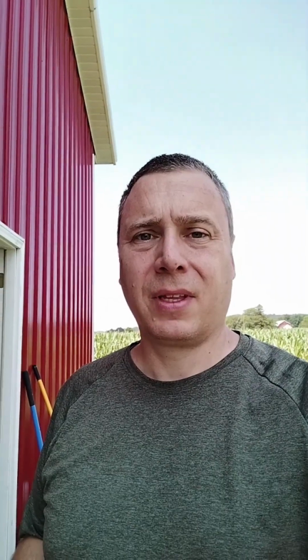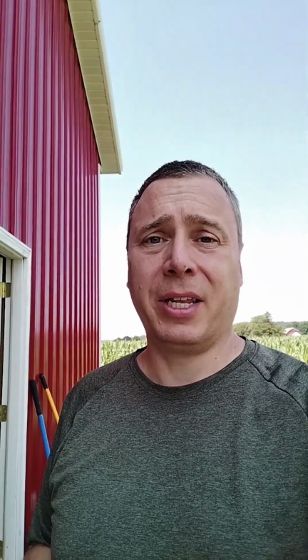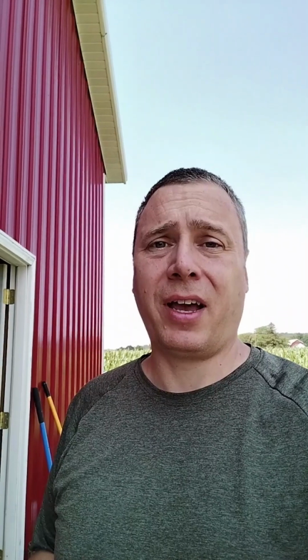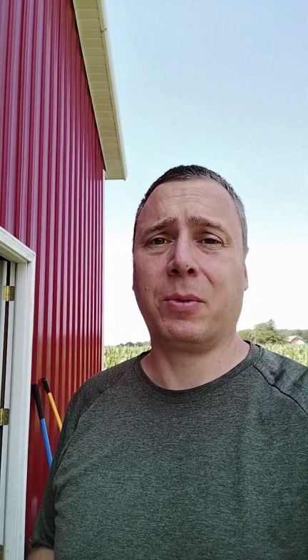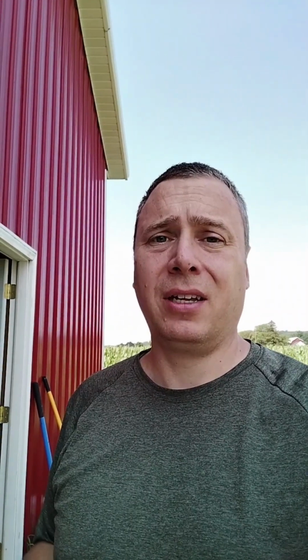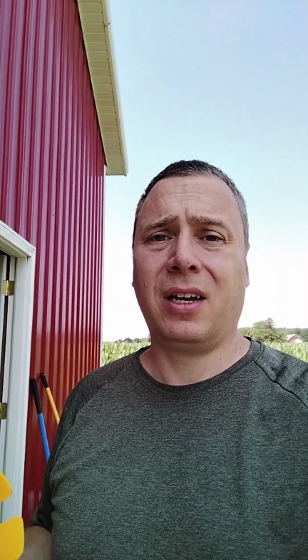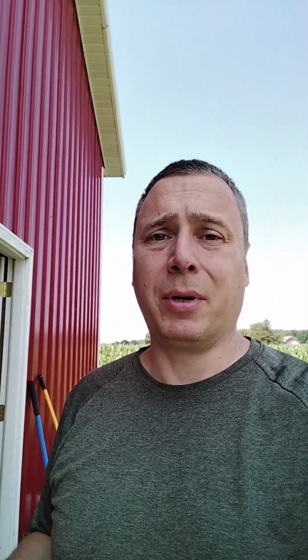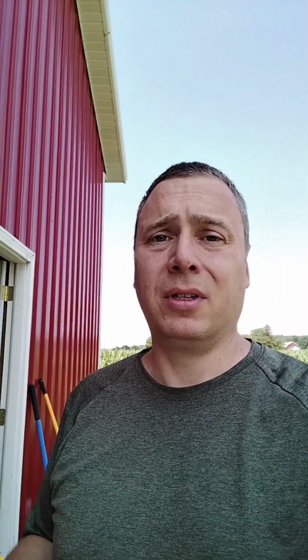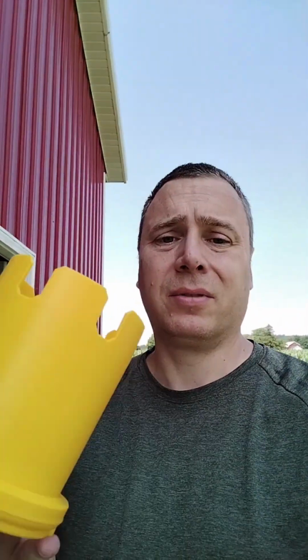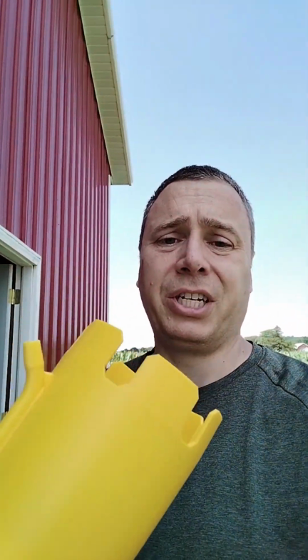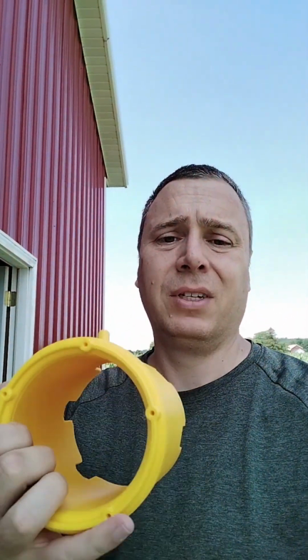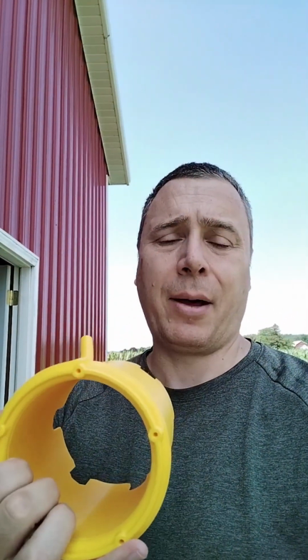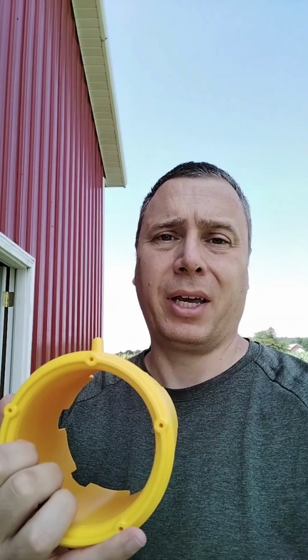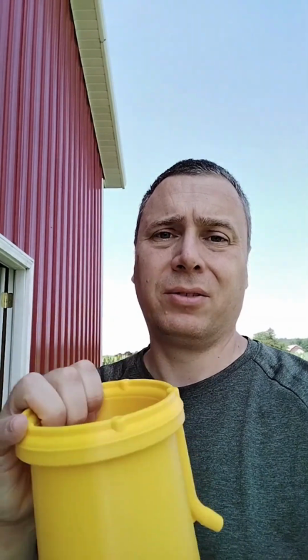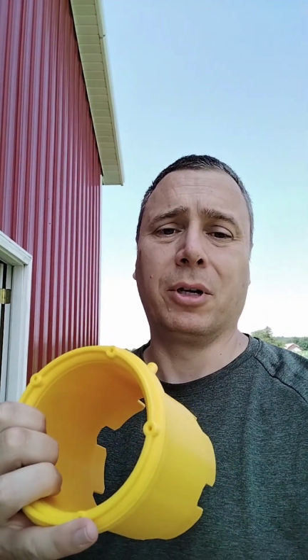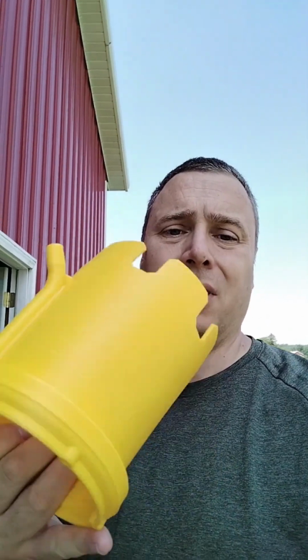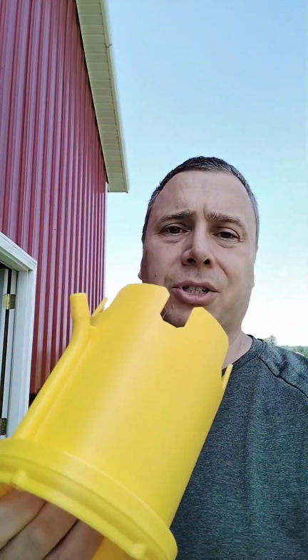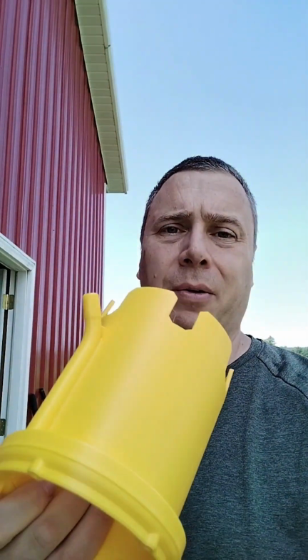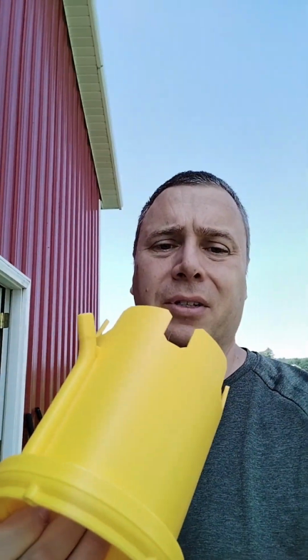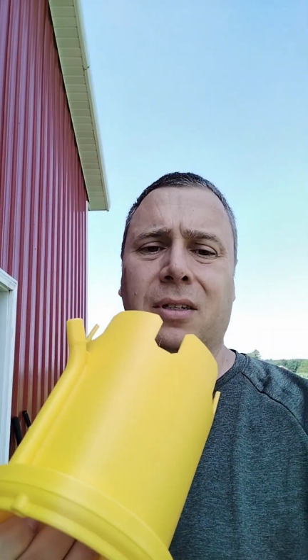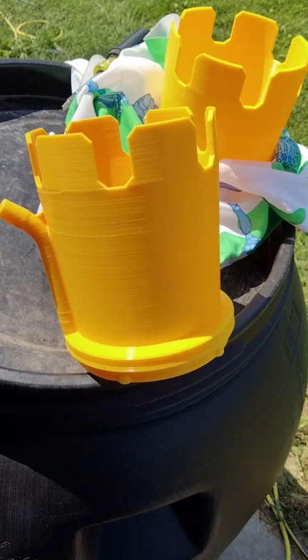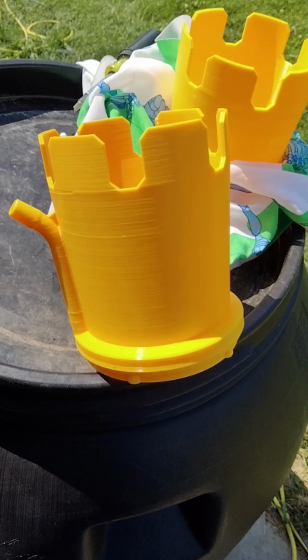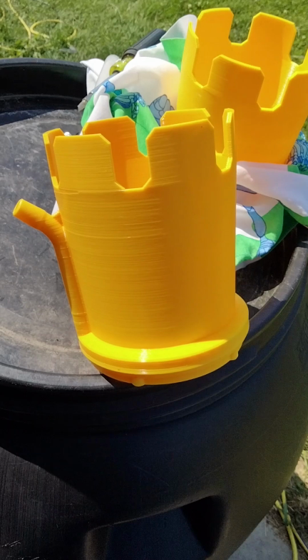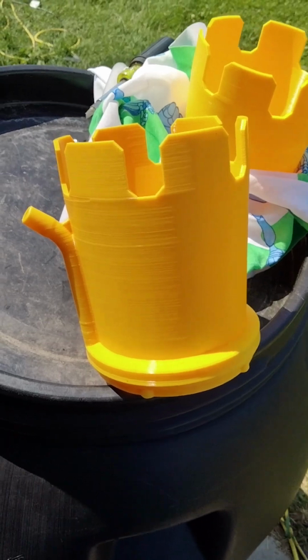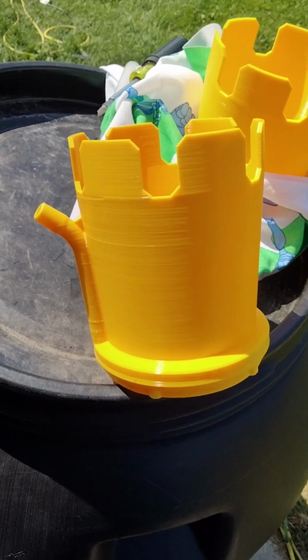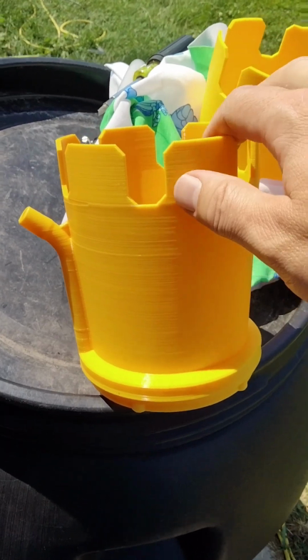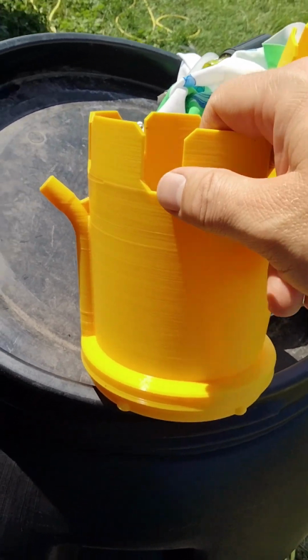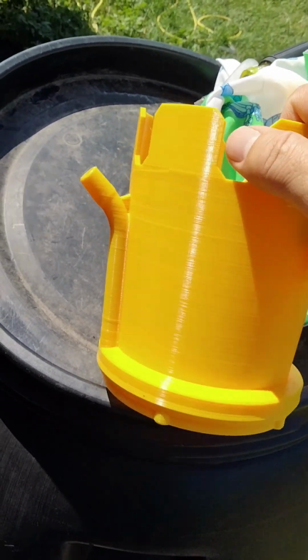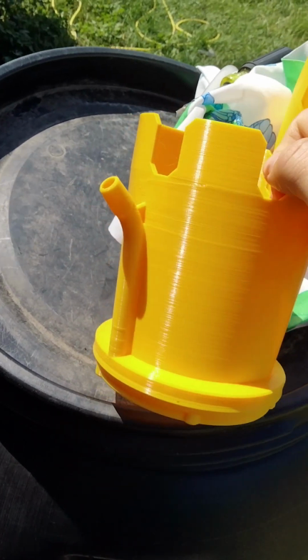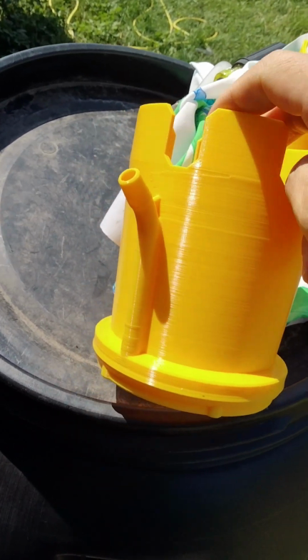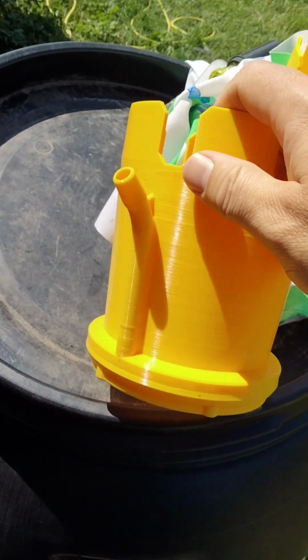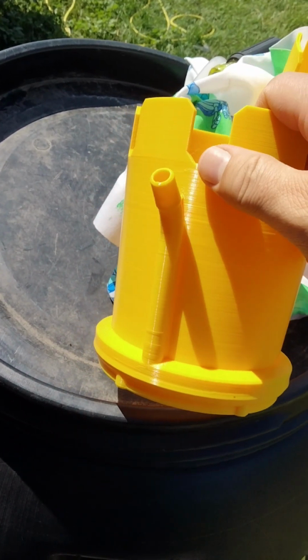Hi everybody. I have been working on a bubble machine cap for my leaf blower. Let me show you how it works. This is my latest version of the bubble cap for my leaf blower.